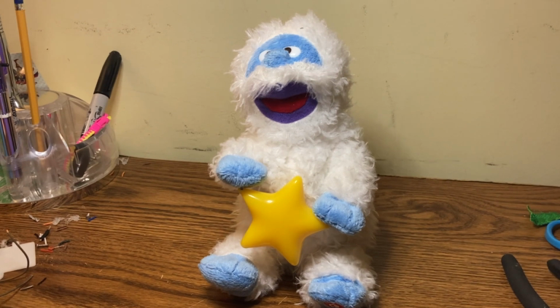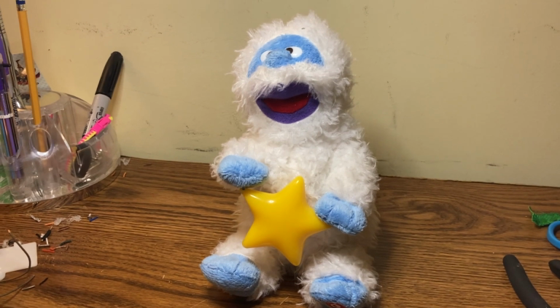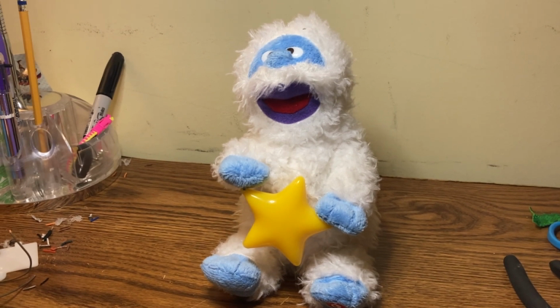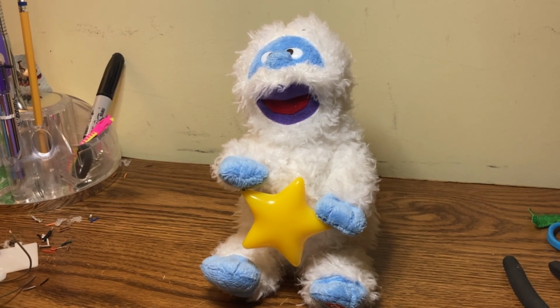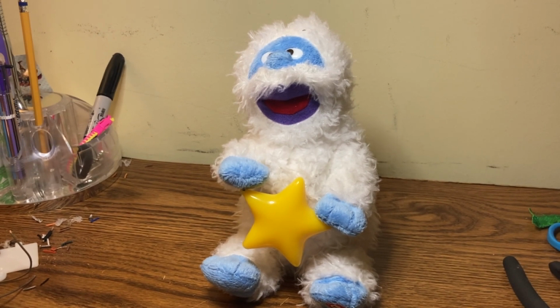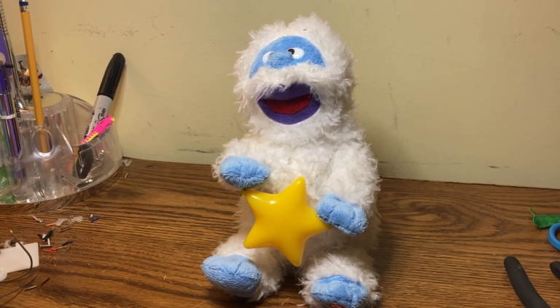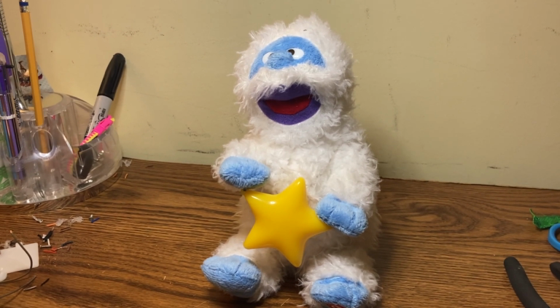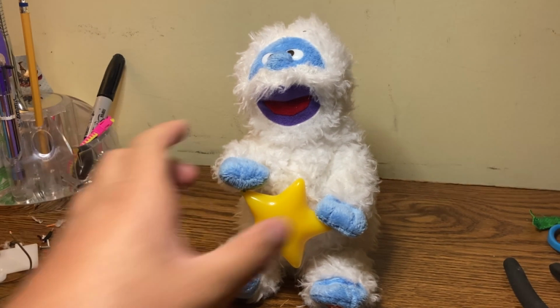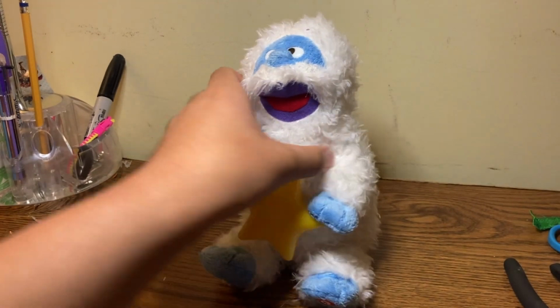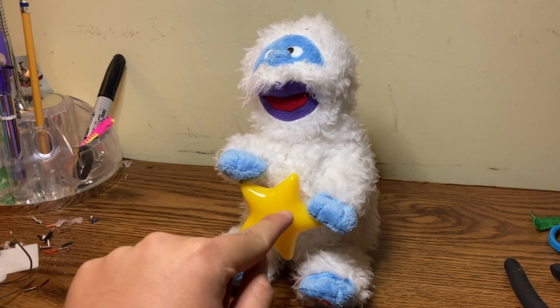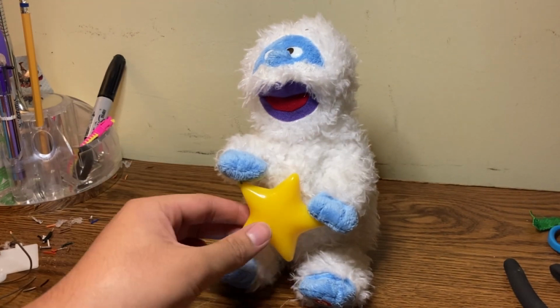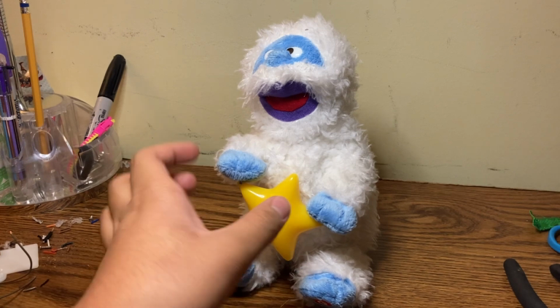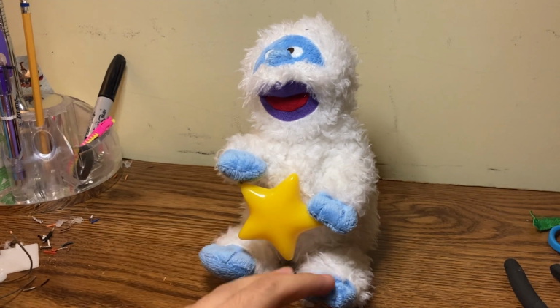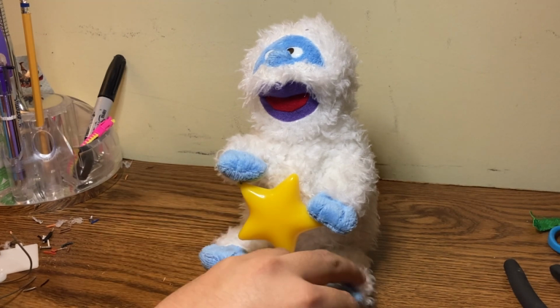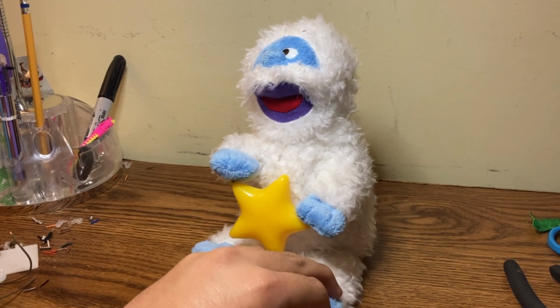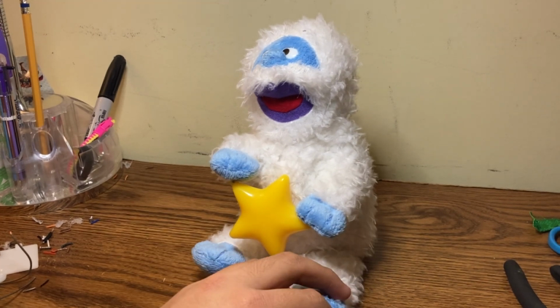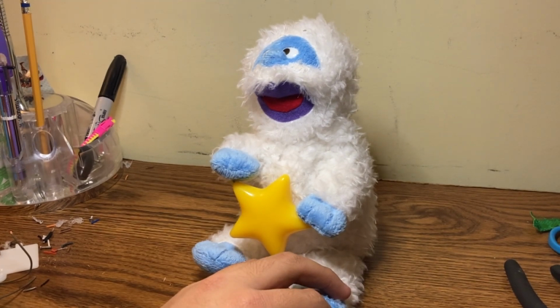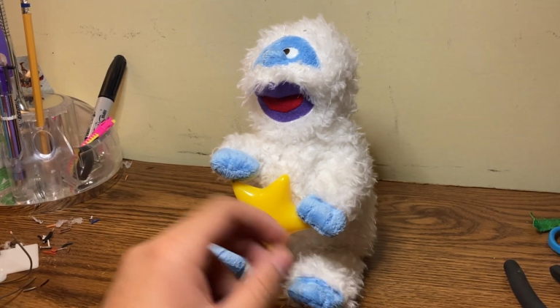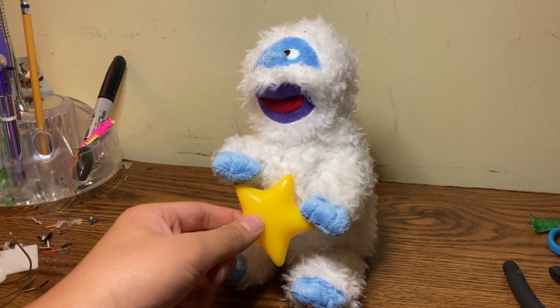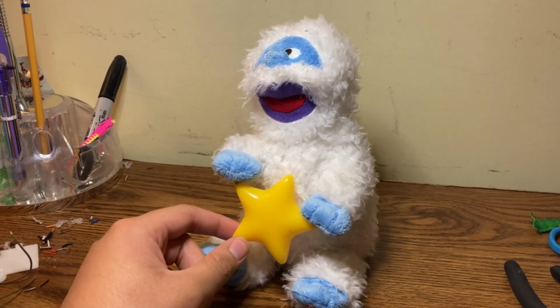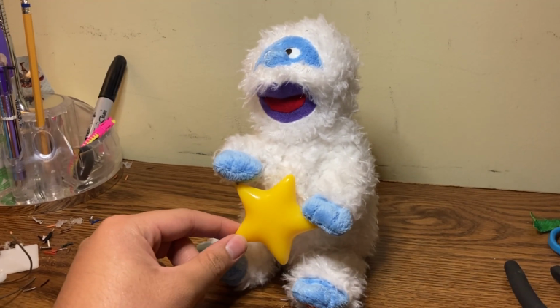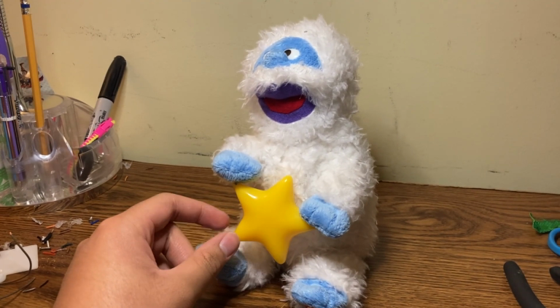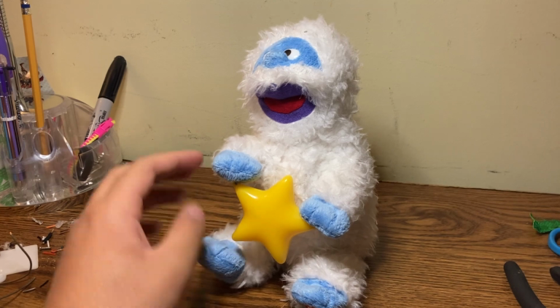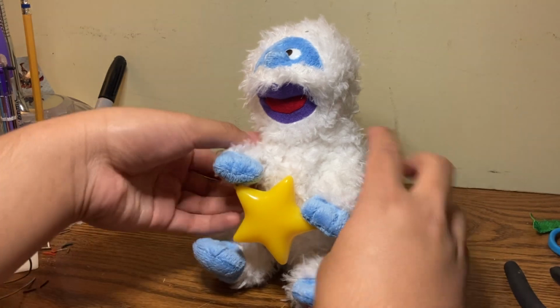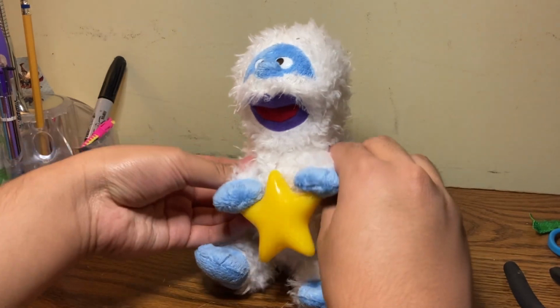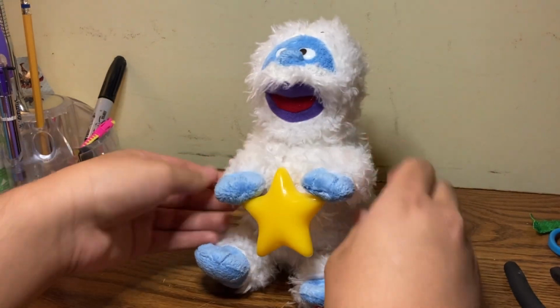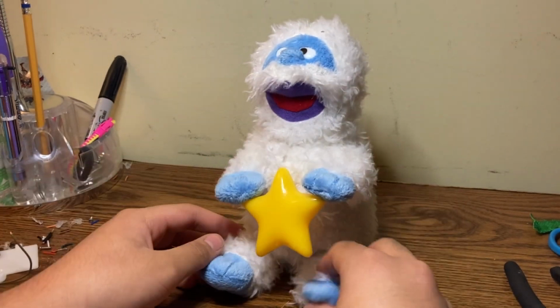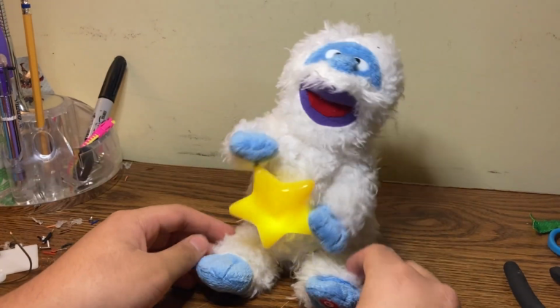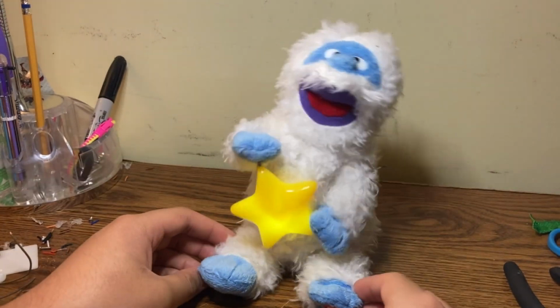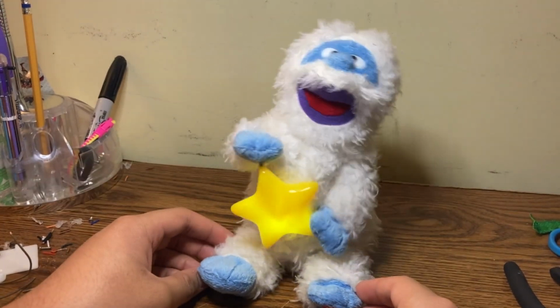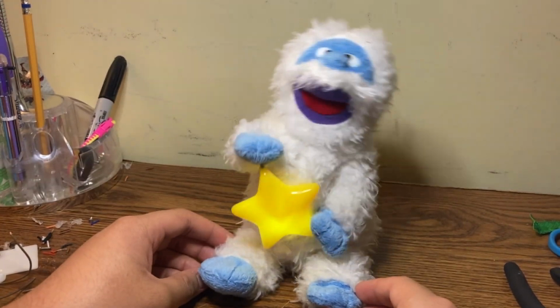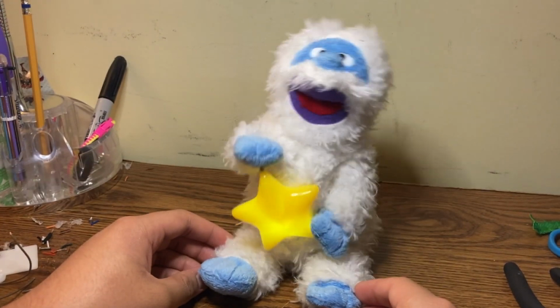Alright, so I figured out what the problem was. The wire for the LED in the star was a bit too short, and I just made it a bit longer. So yeah, it does work way better now. Here it is — much better now.